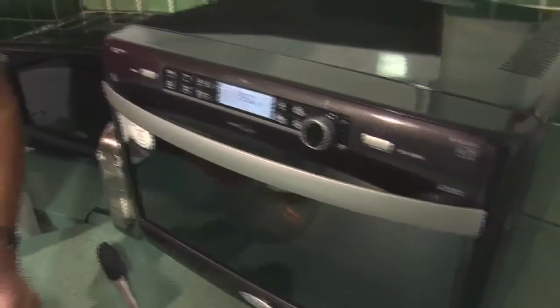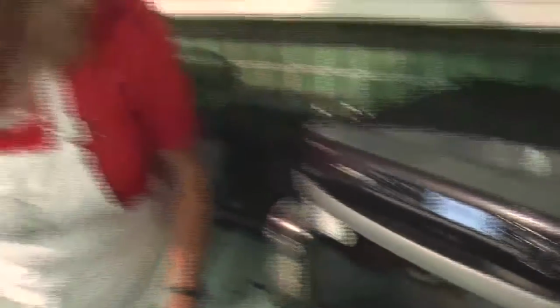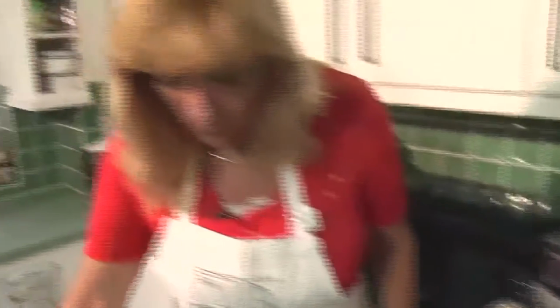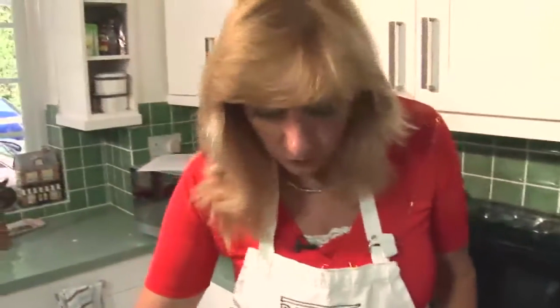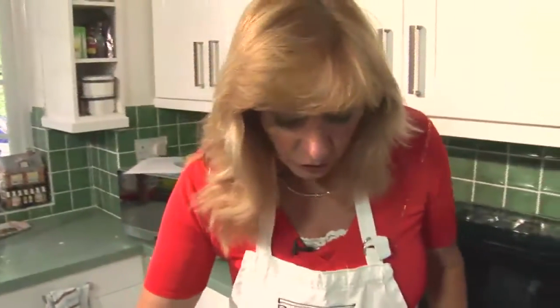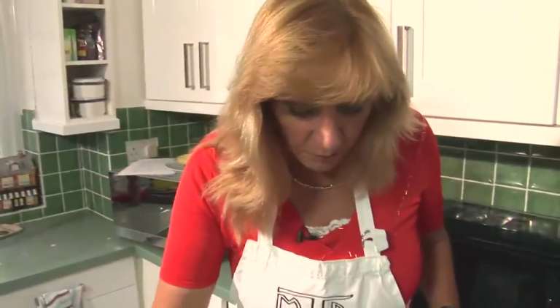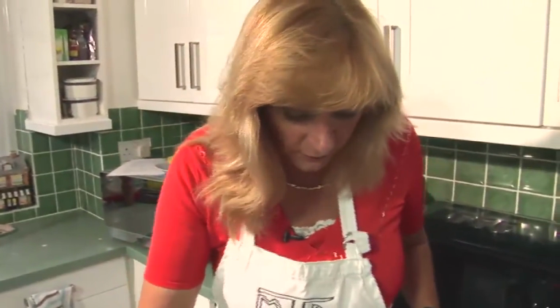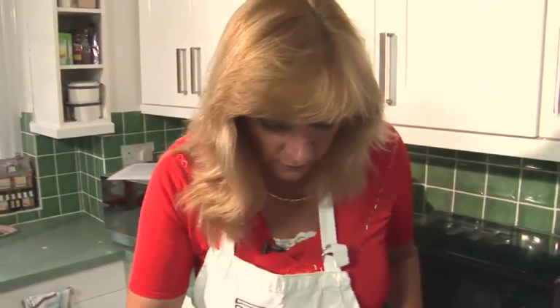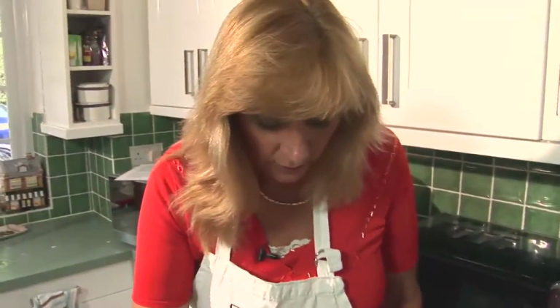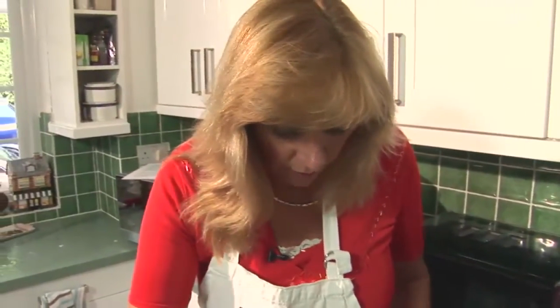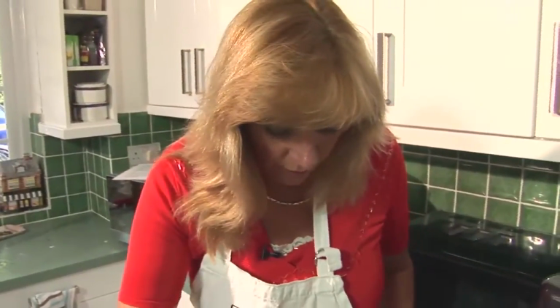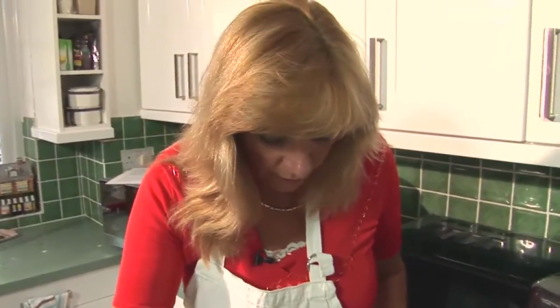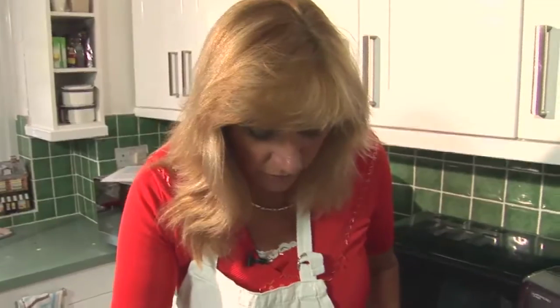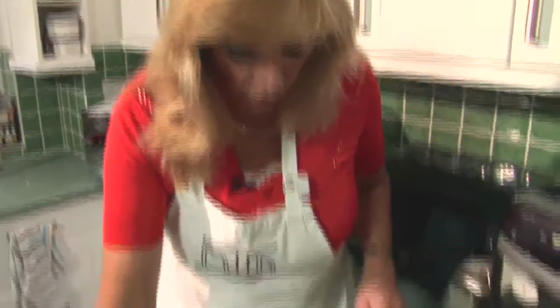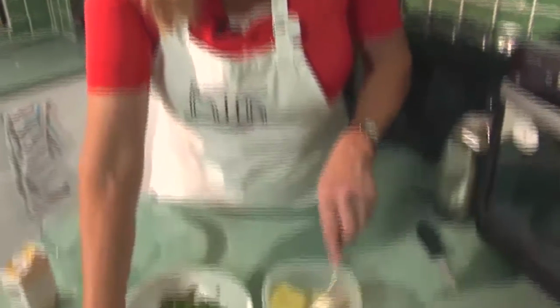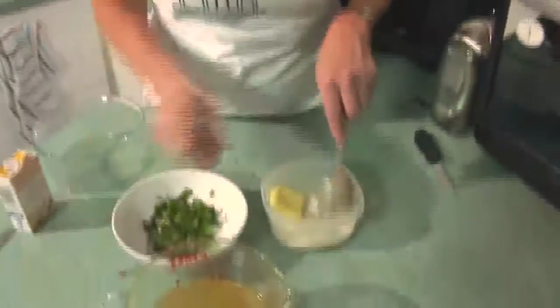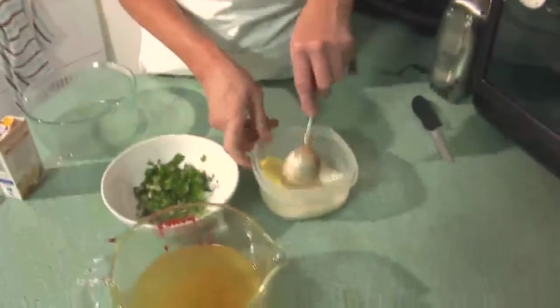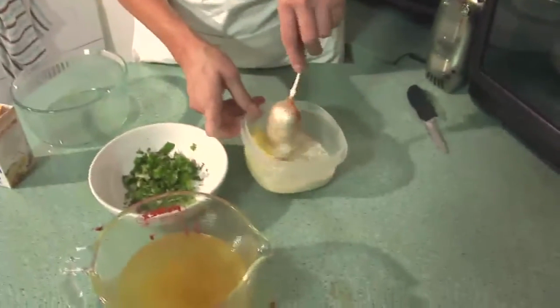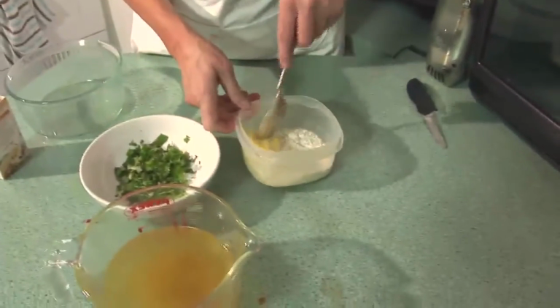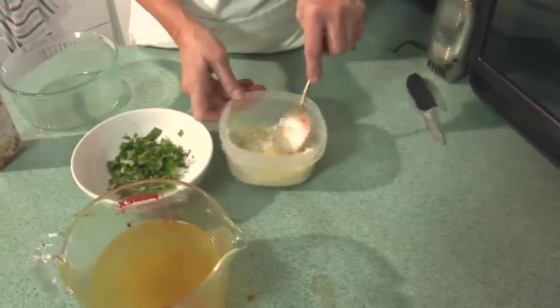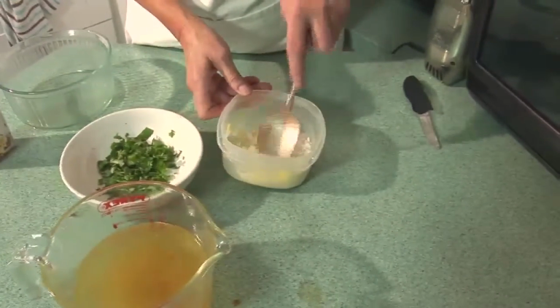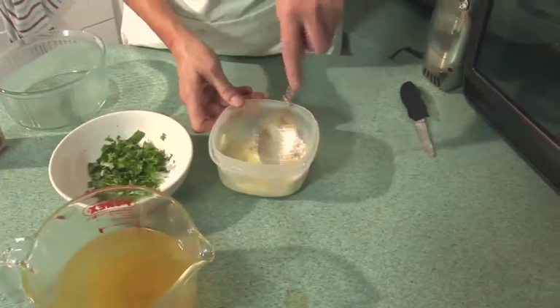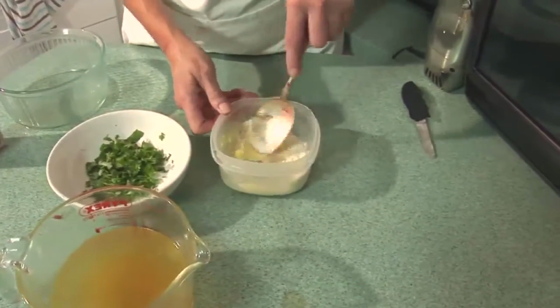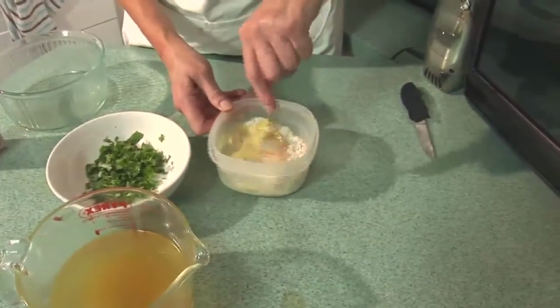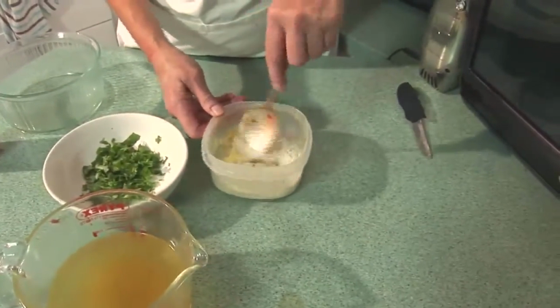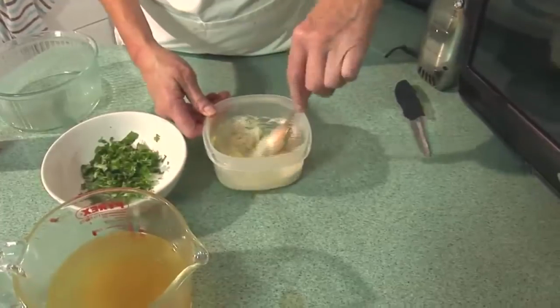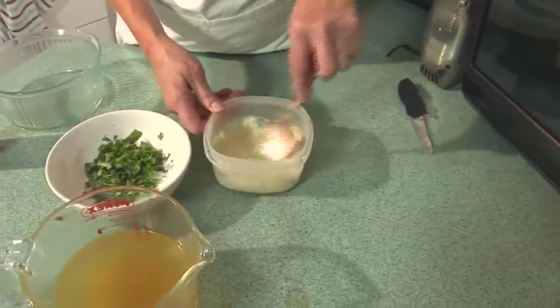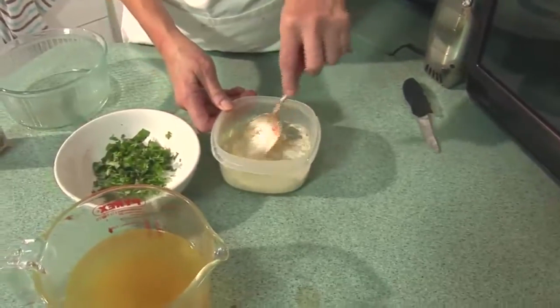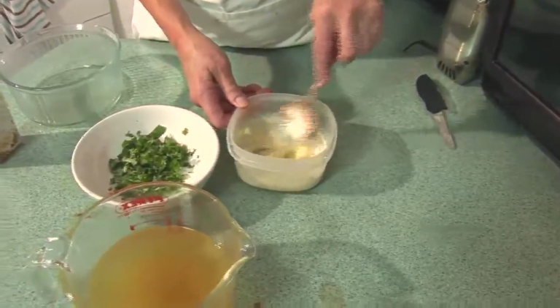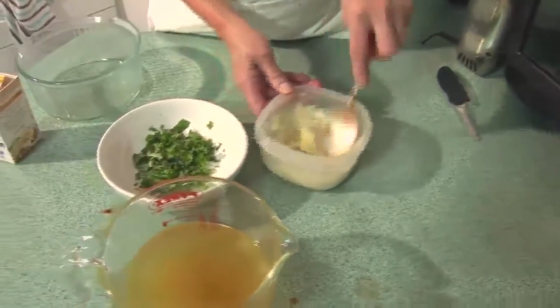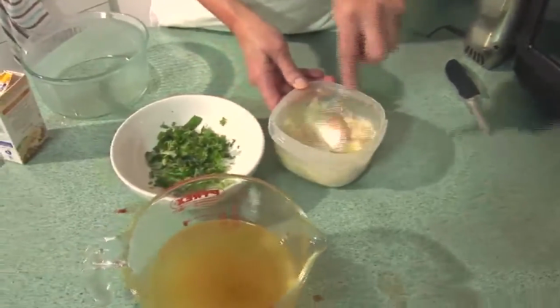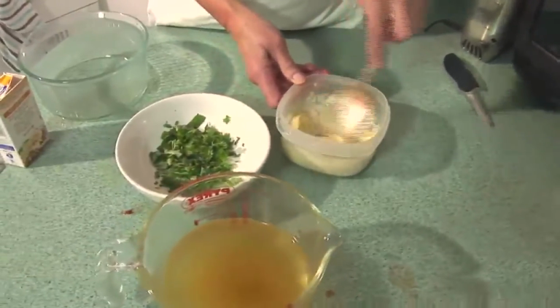While that's cooking away, what I want to do is blend a little bit of the stock with some of my flour and some butter. Just stir it all together.